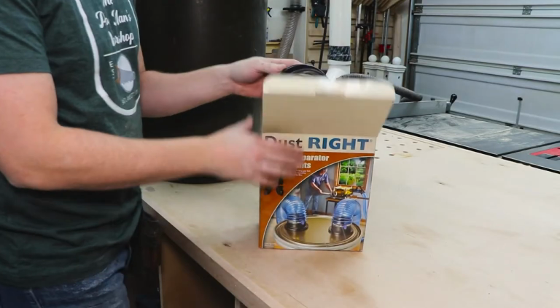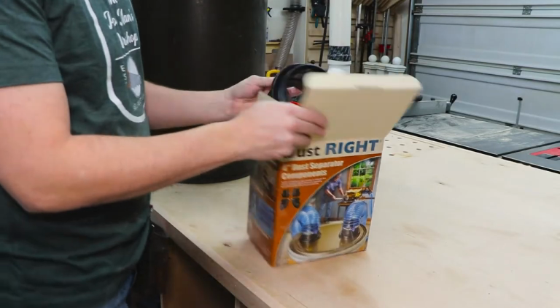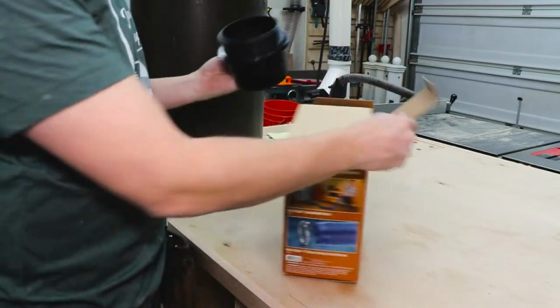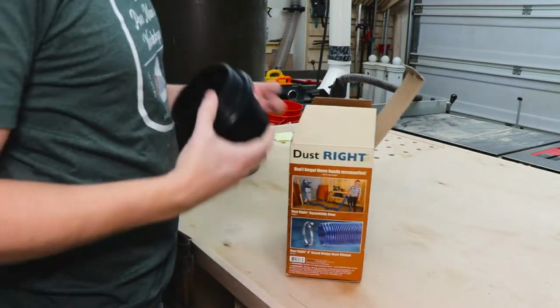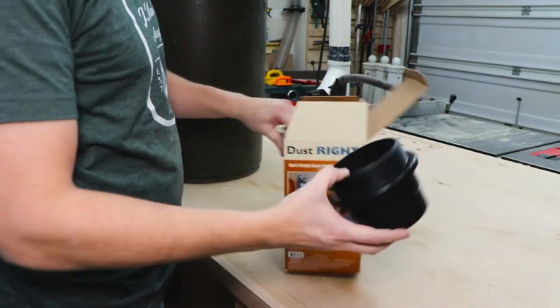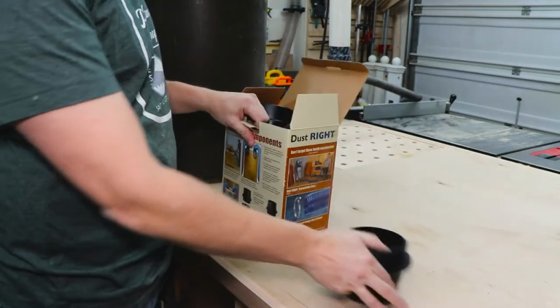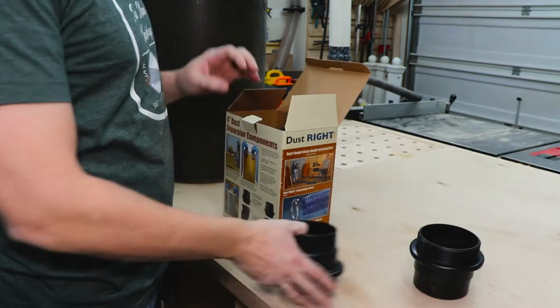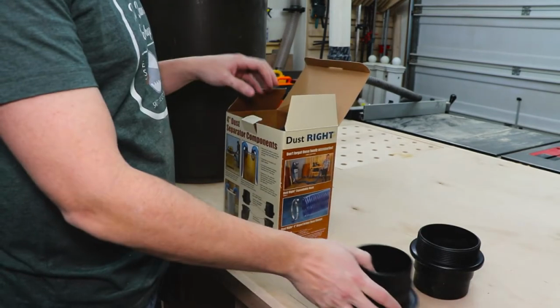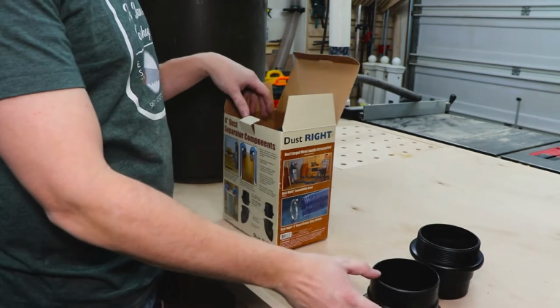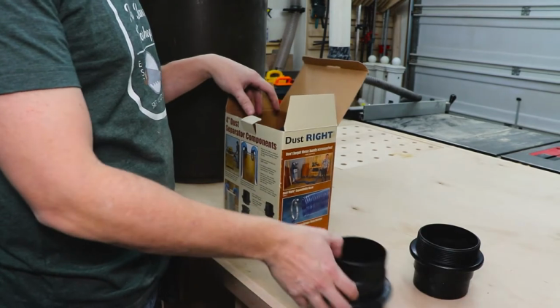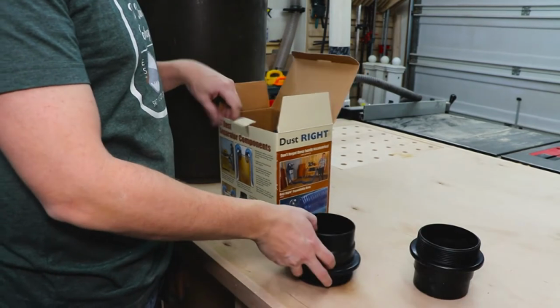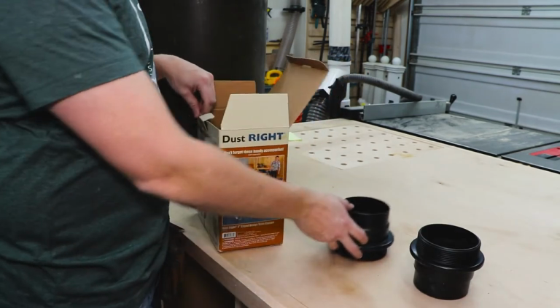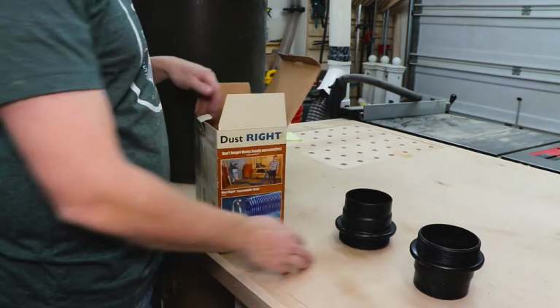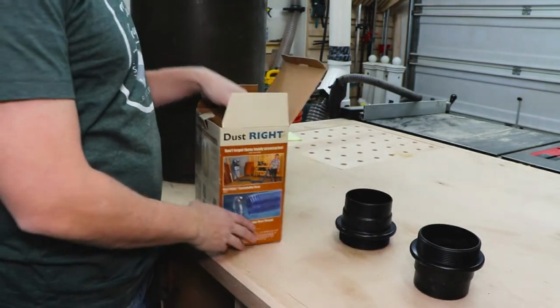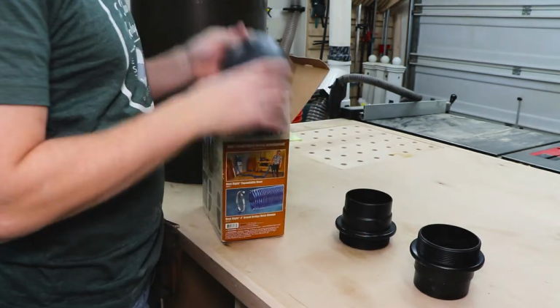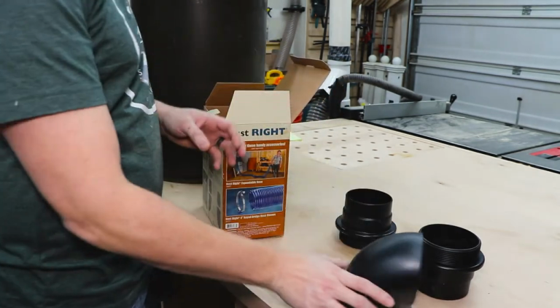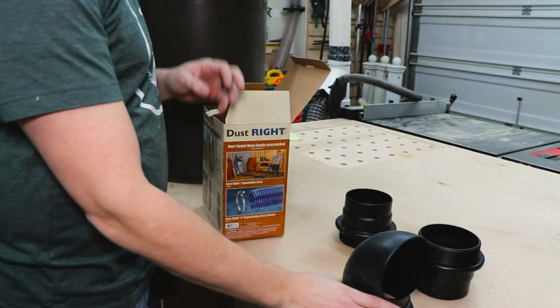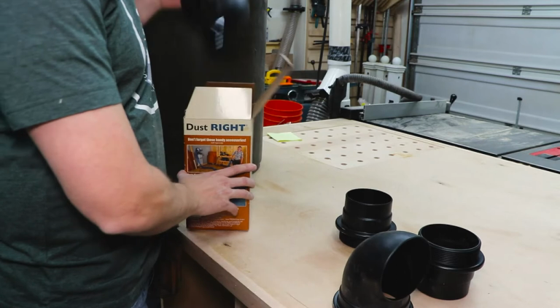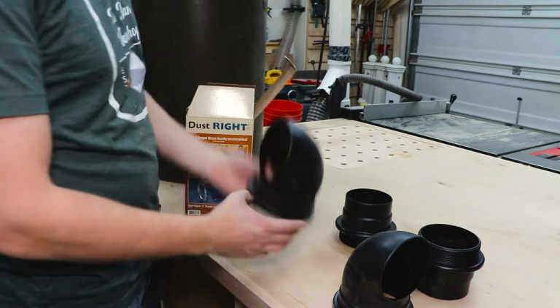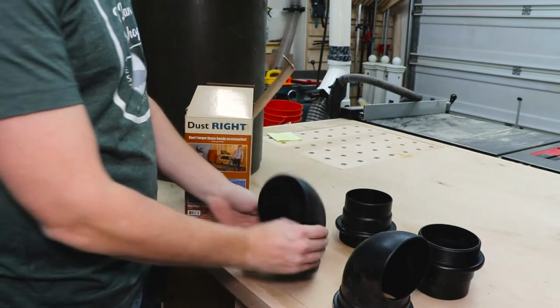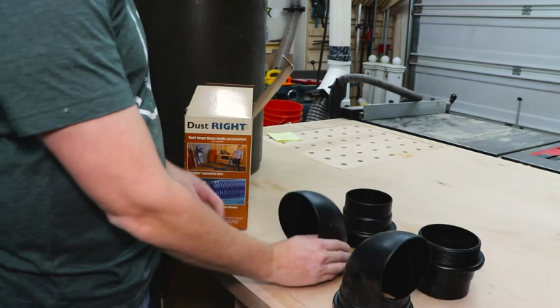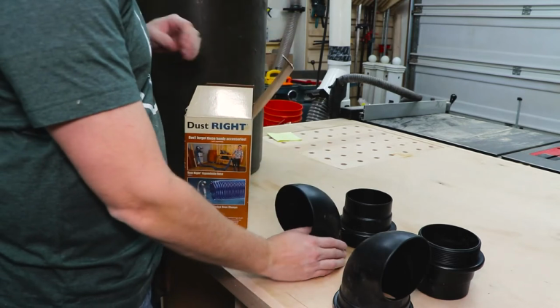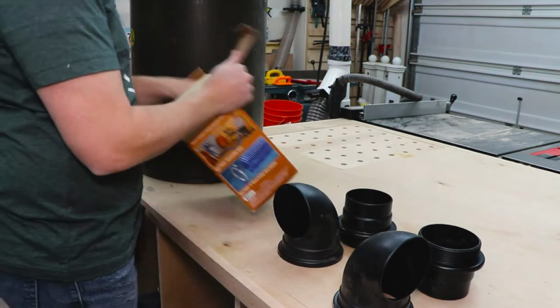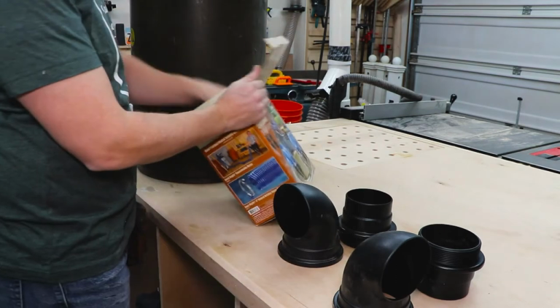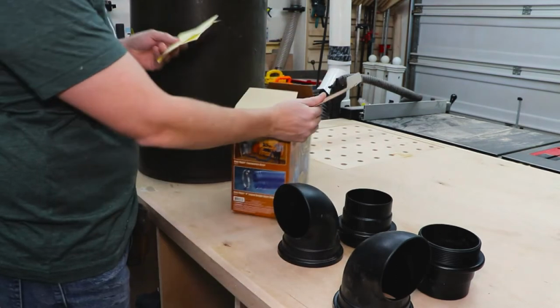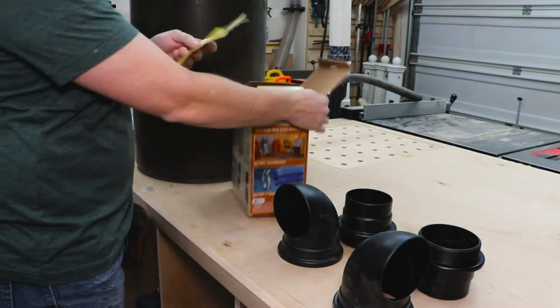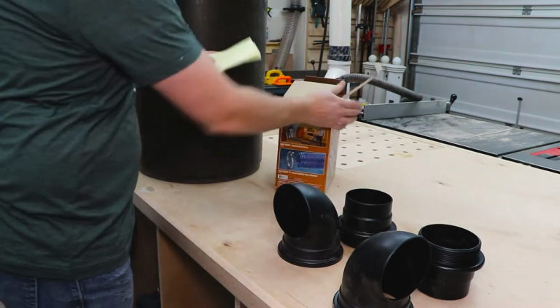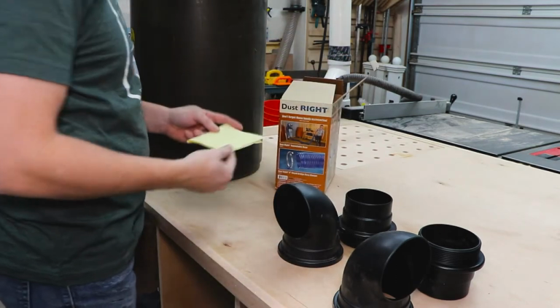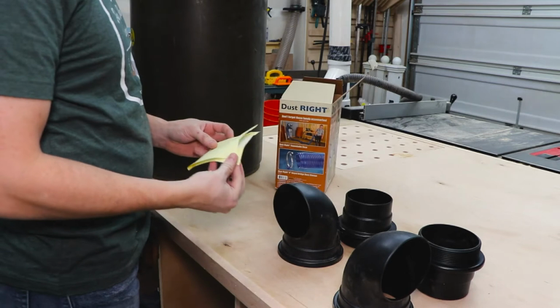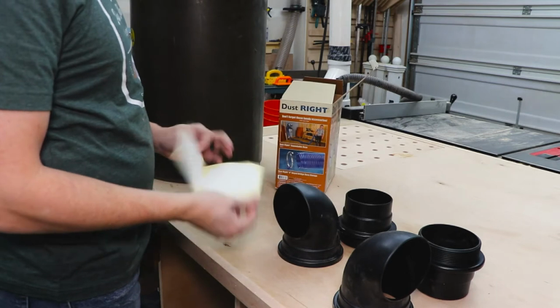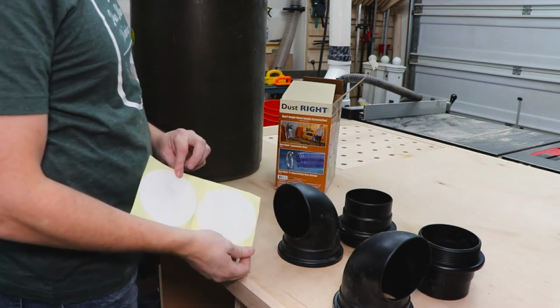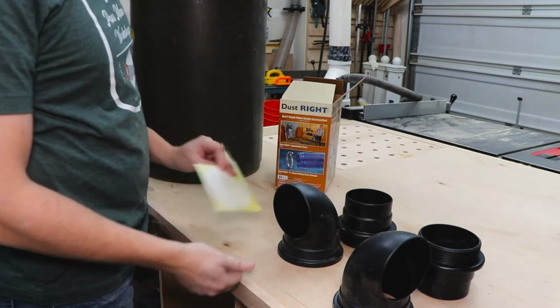I decided to use the DustRite dust separator components from Rockler to make easy work of this. It comes with two outside fittings, two inside 90-degree fittings, and some handy sizing stickers so you know how big of holes to cut out.